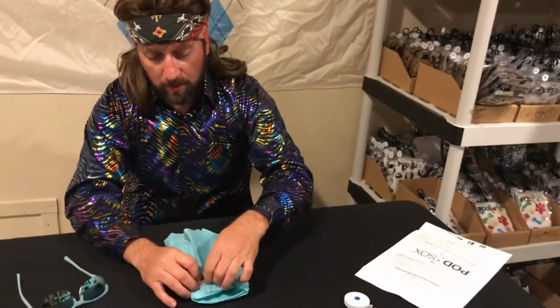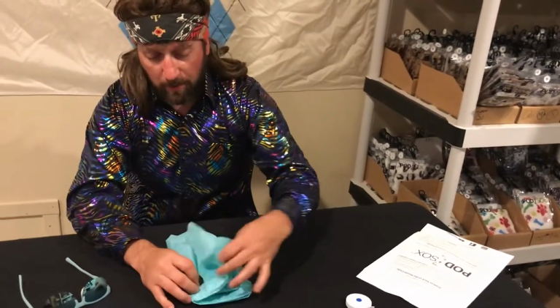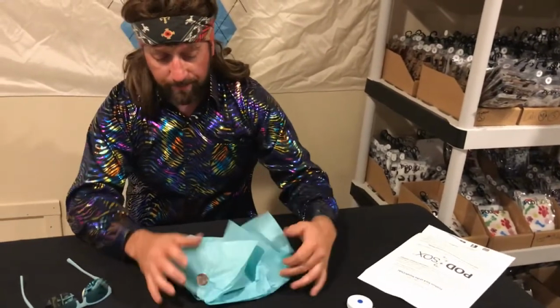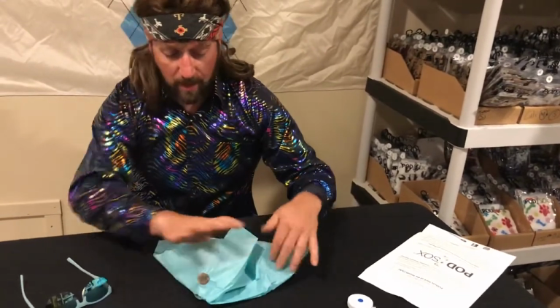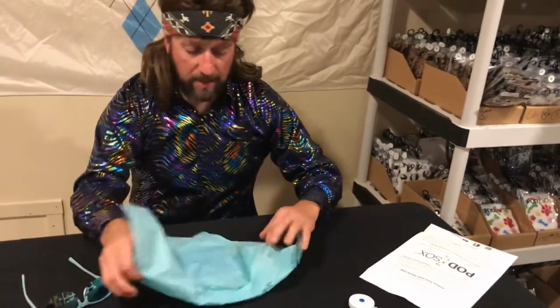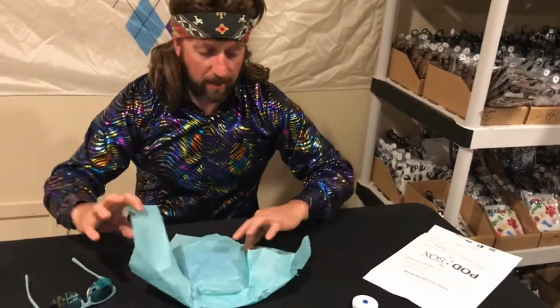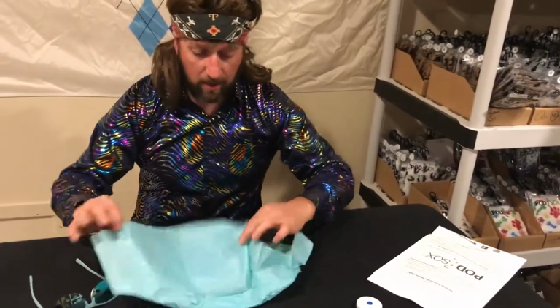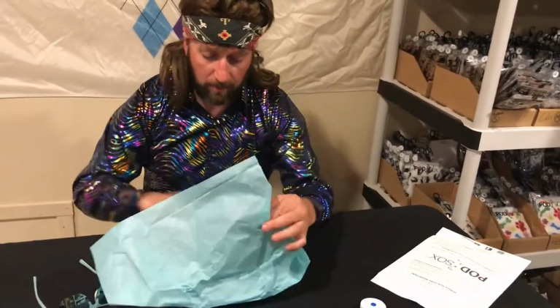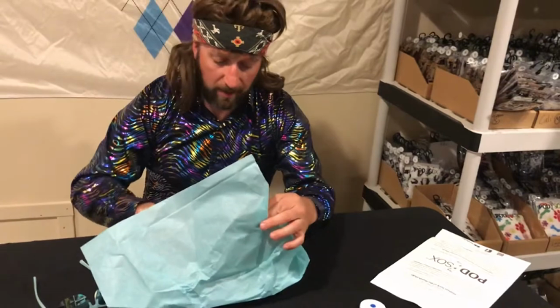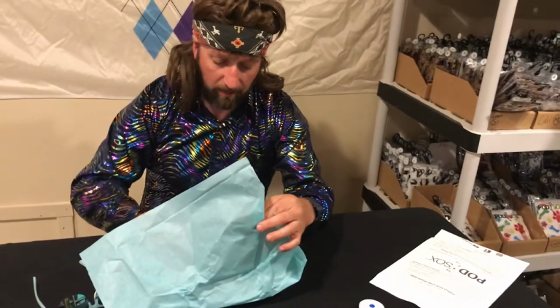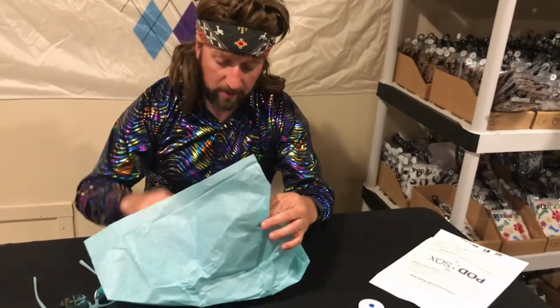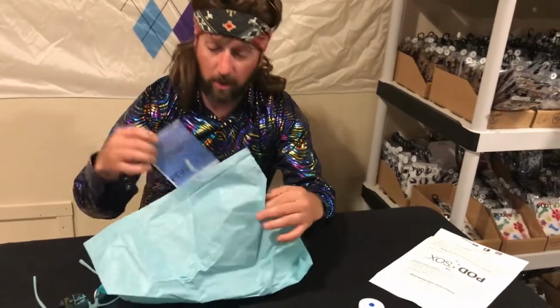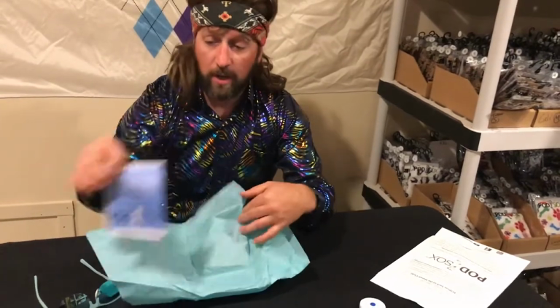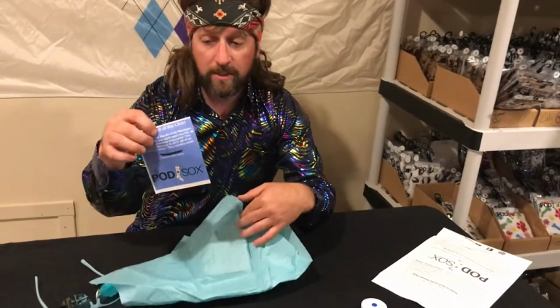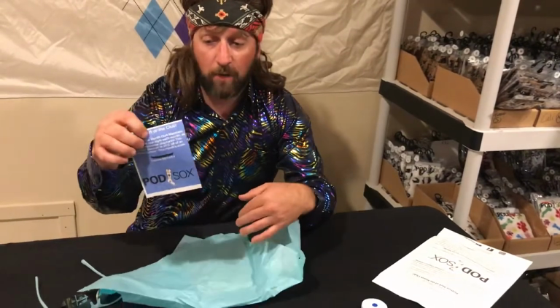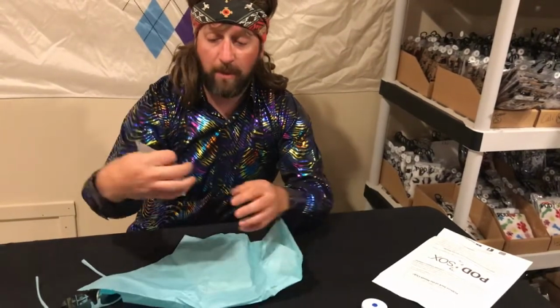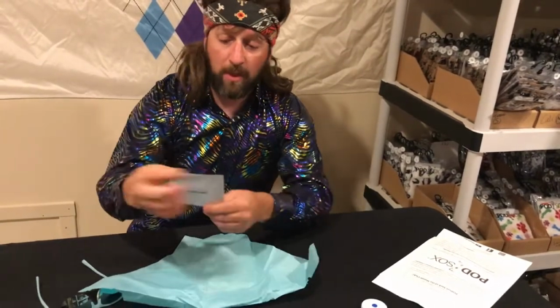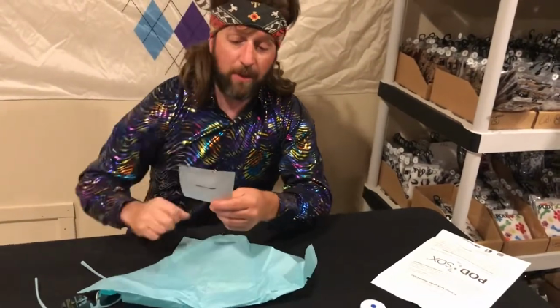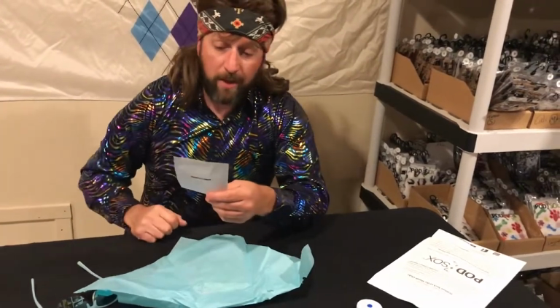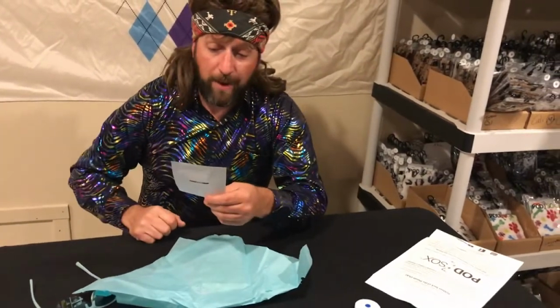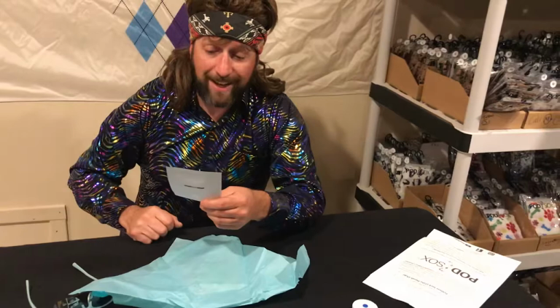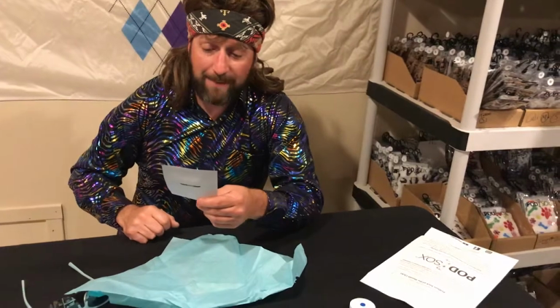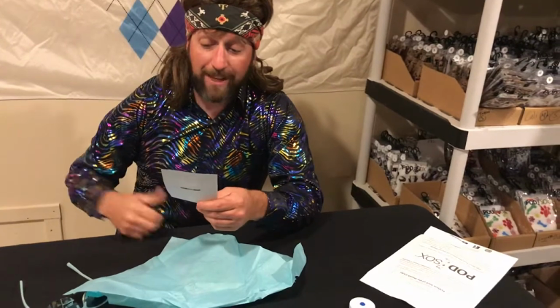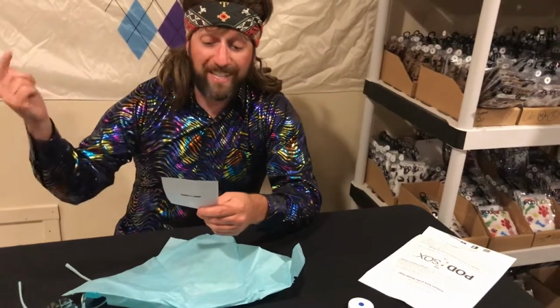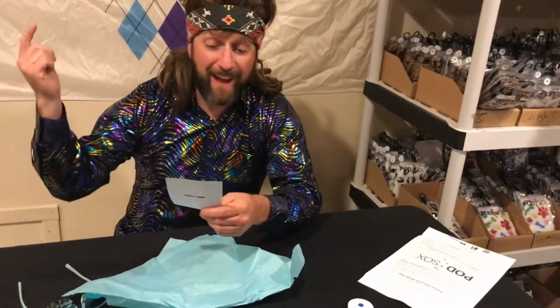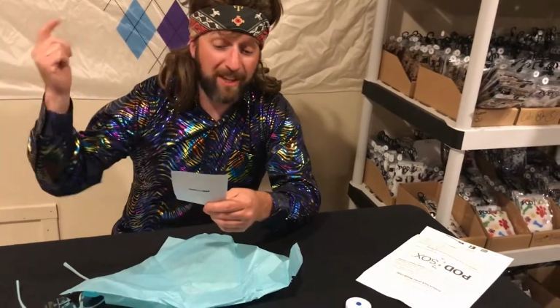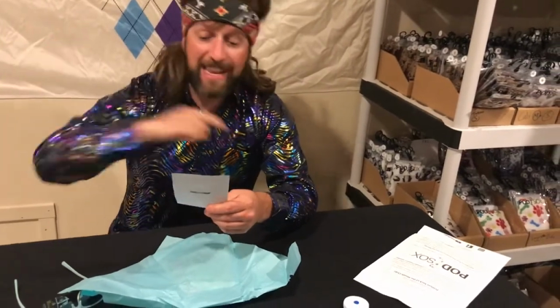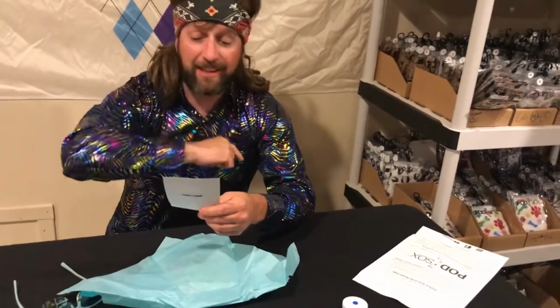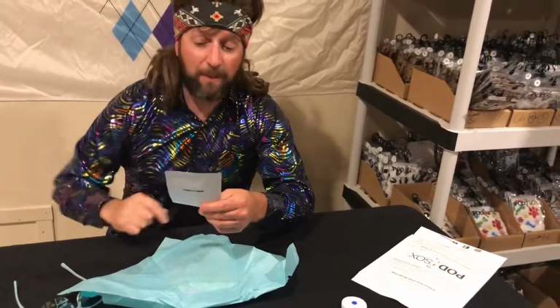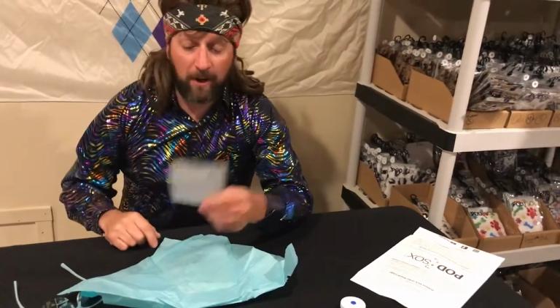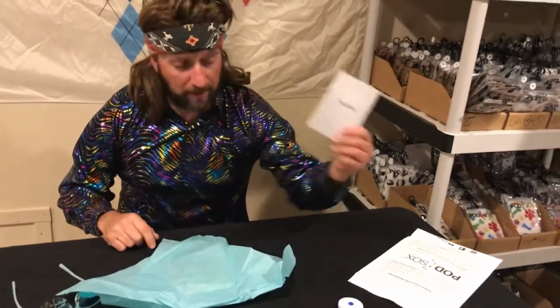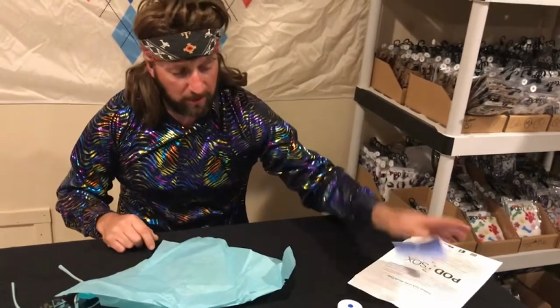Oh, tore that. Inside here, you will find, of course, your discount code for the month. This month, Podsocks Sock of the Month Club, you get 25% off anything additional you put in your cart. That's a huge deal.